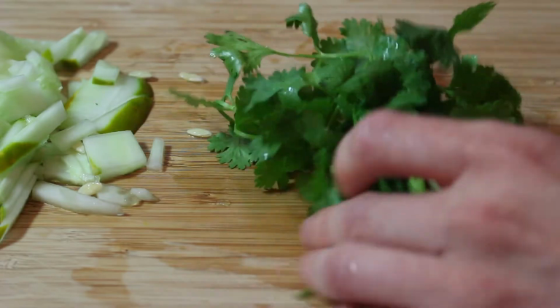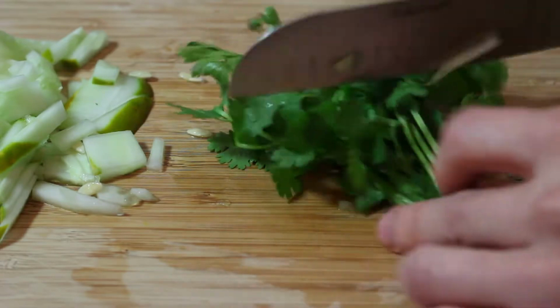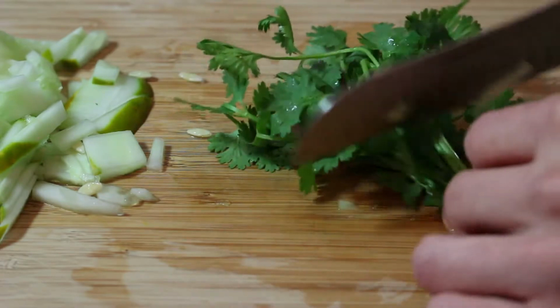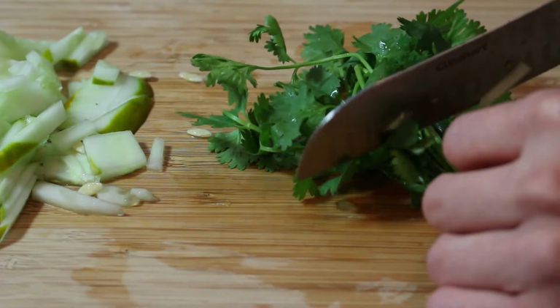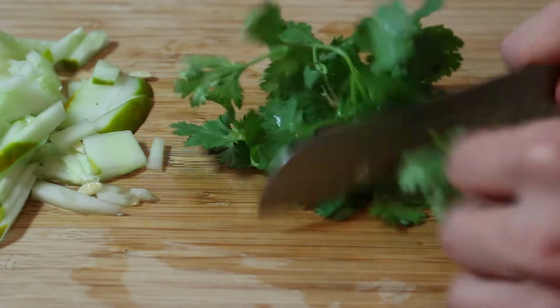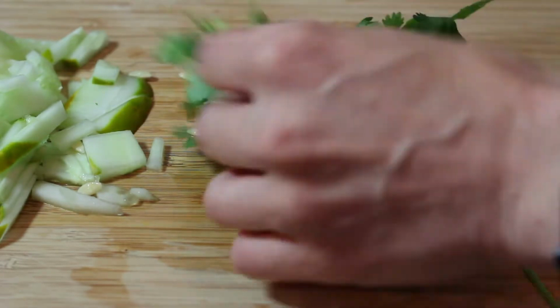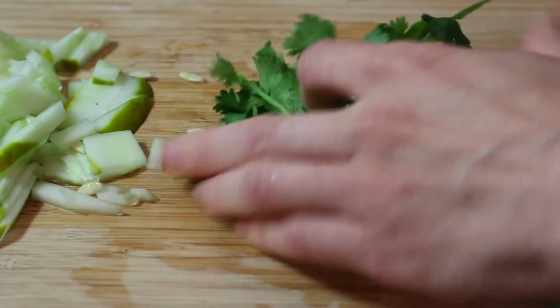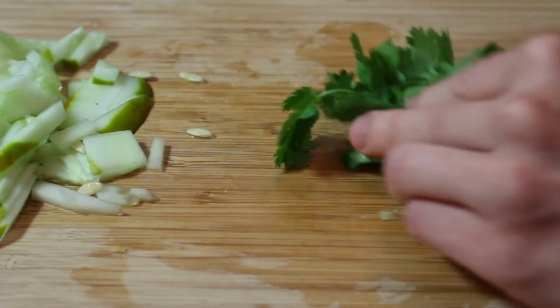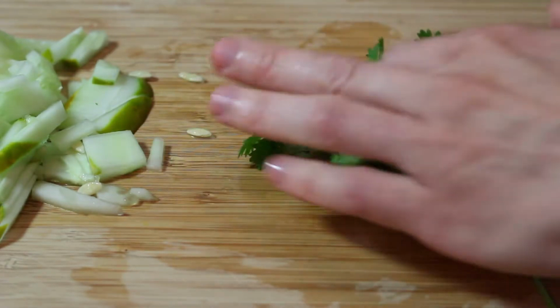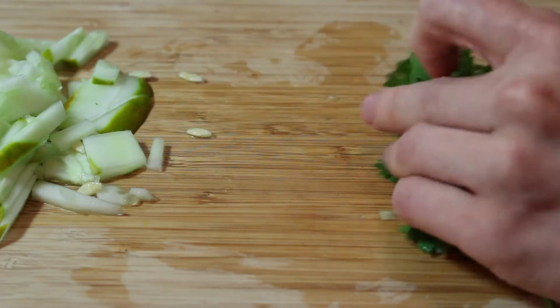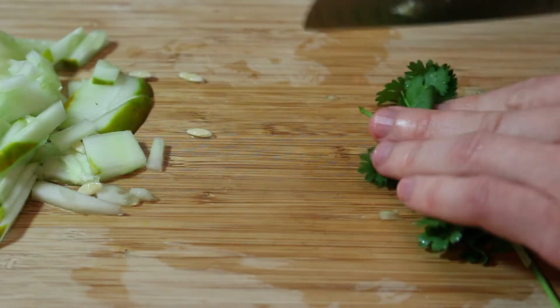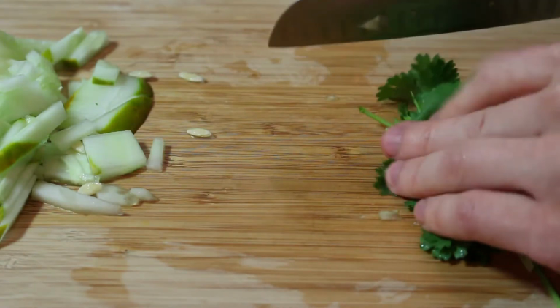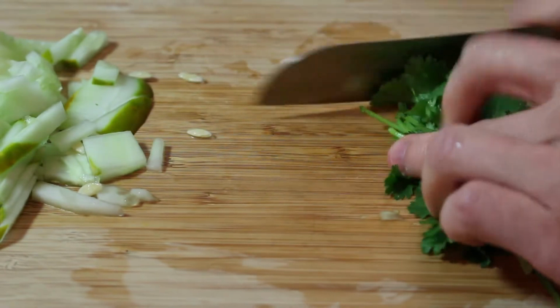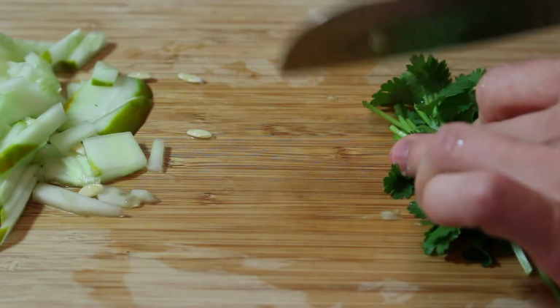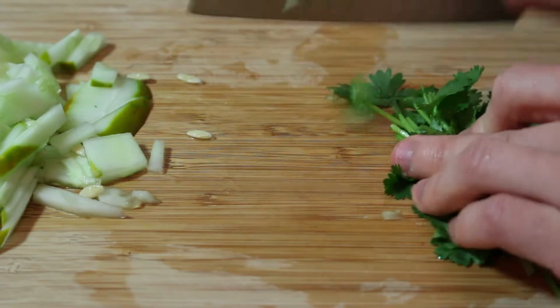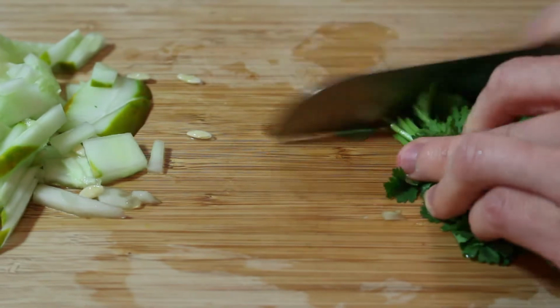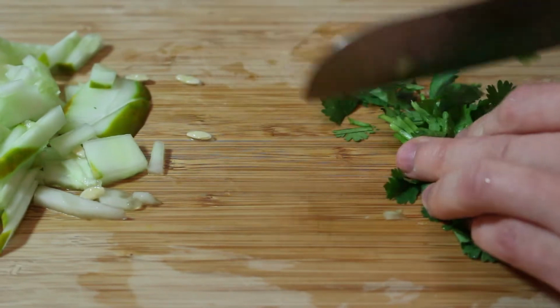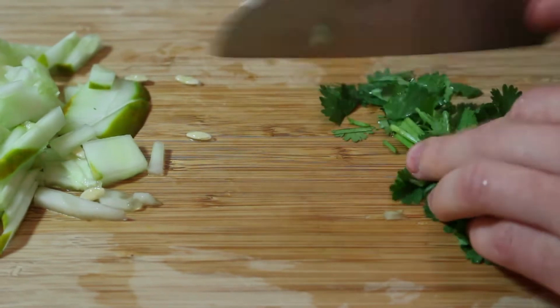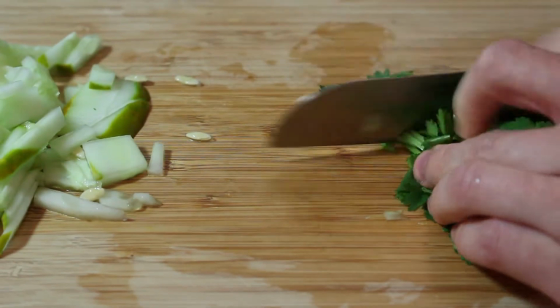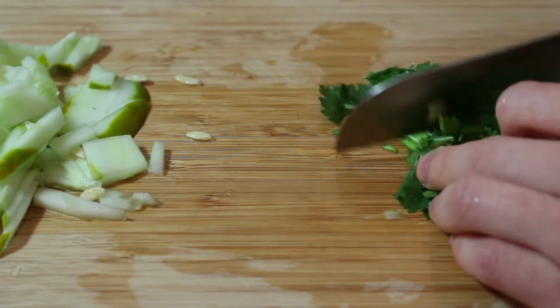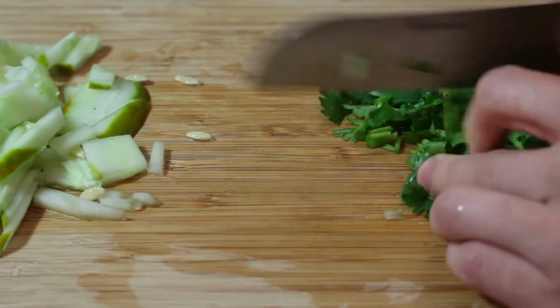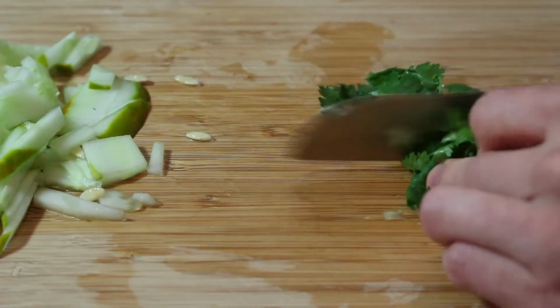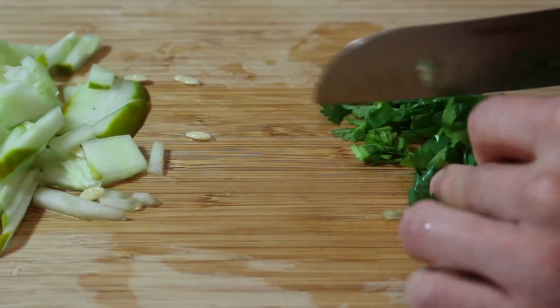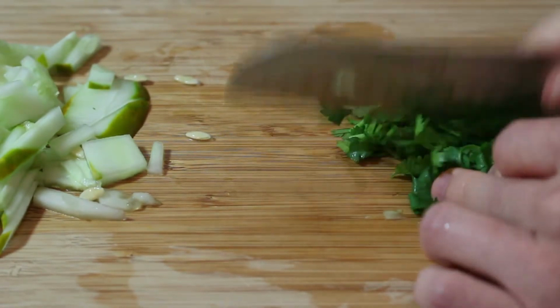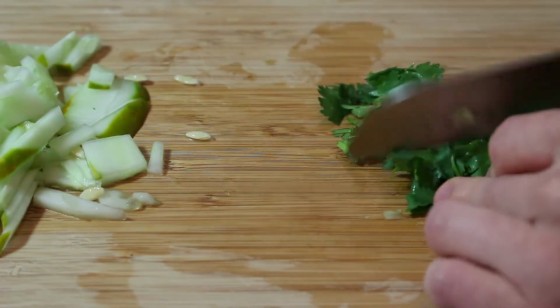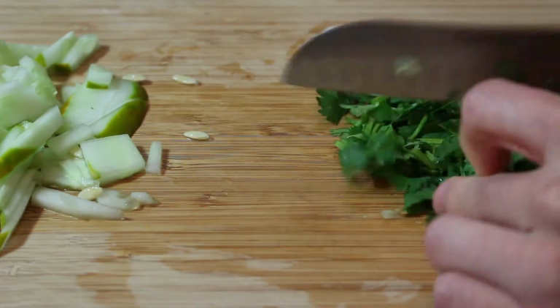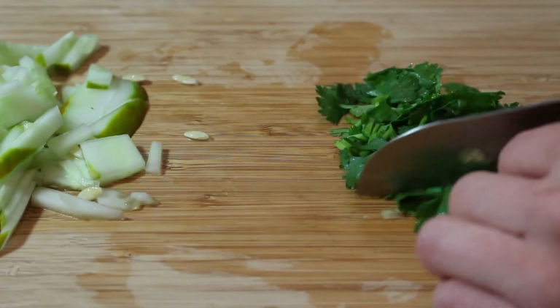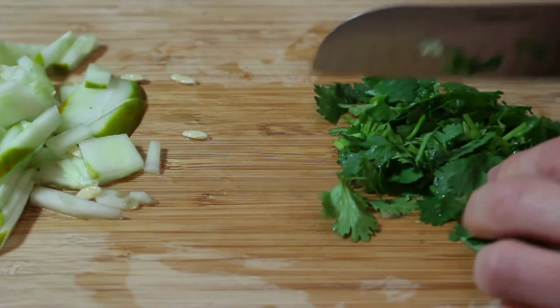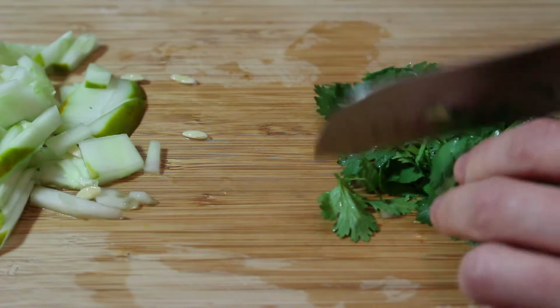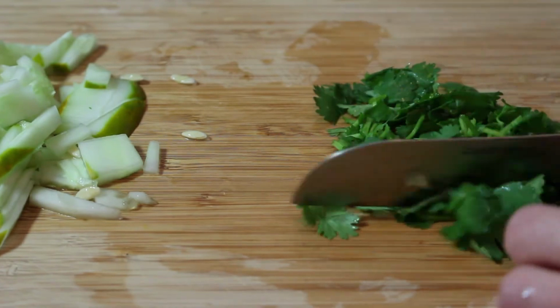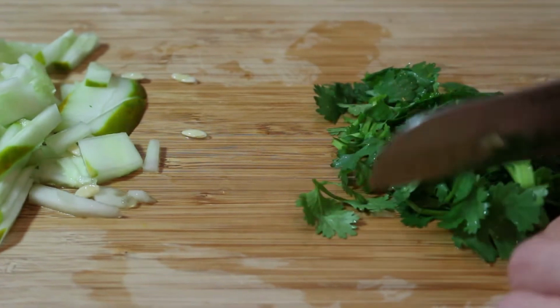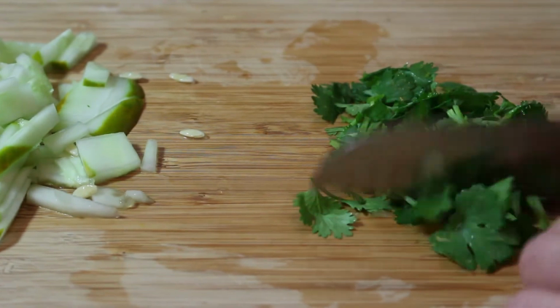Today it's cilantro. This is pretty much going to be the only herb-type seasoning that's going in this rice bowl. We'll stack this up against one corner of the bowl too.